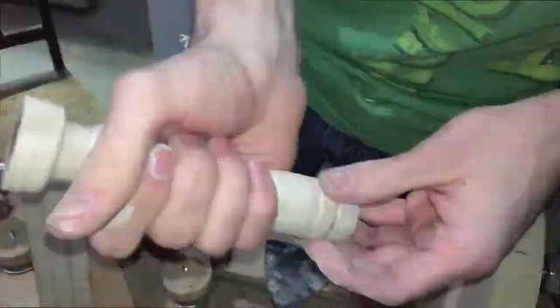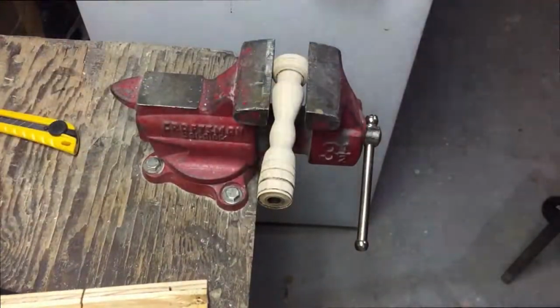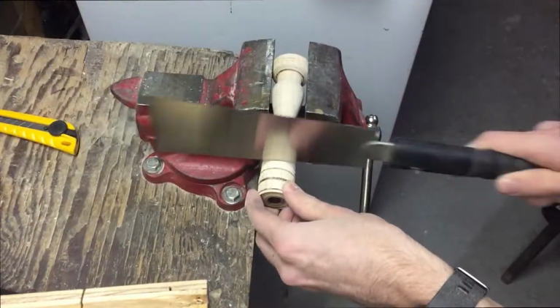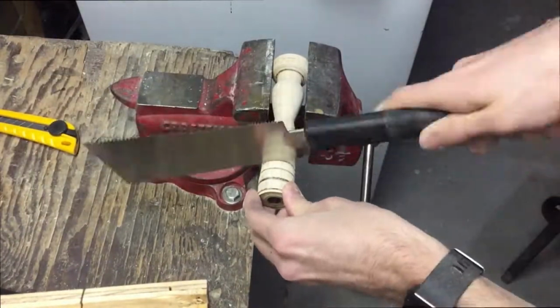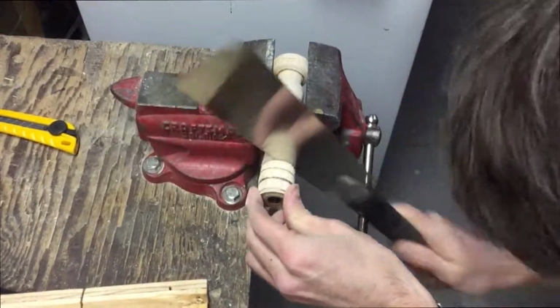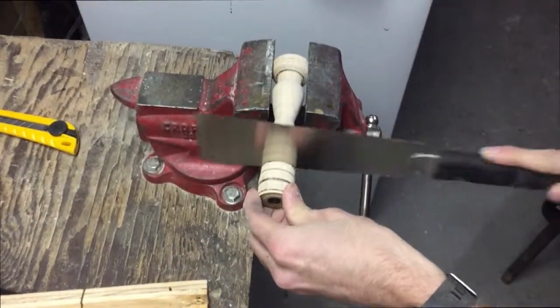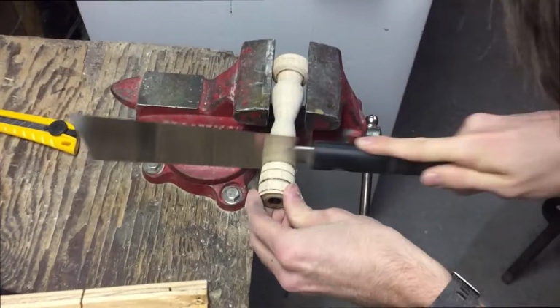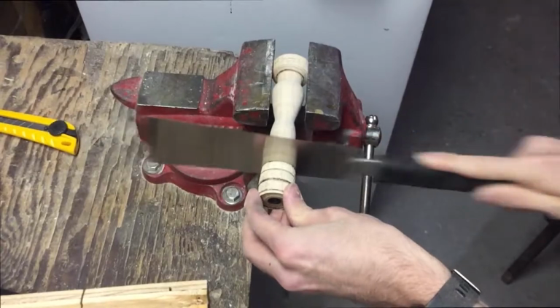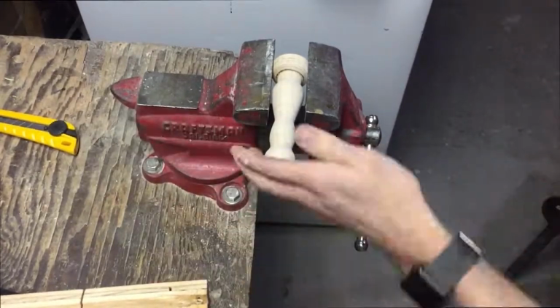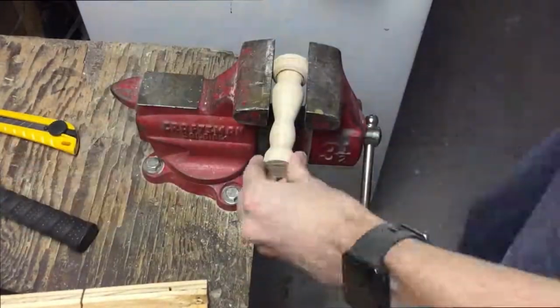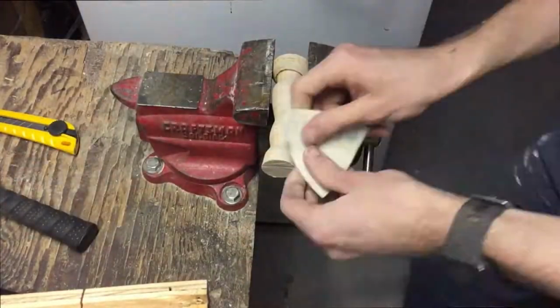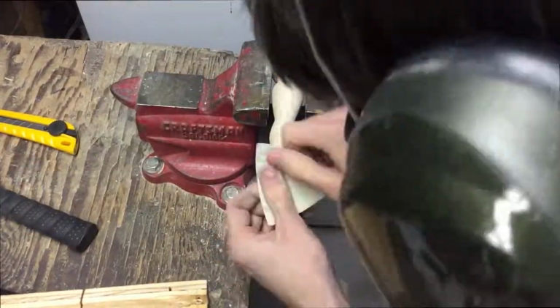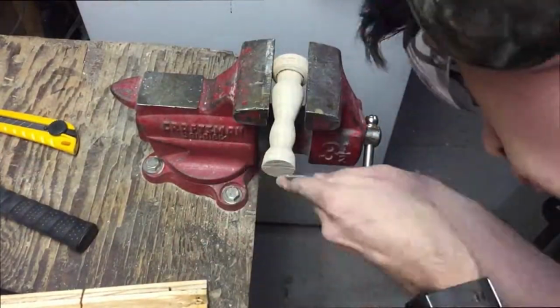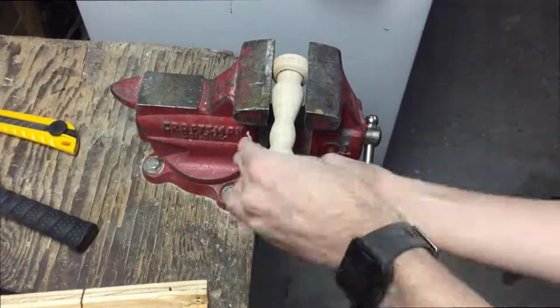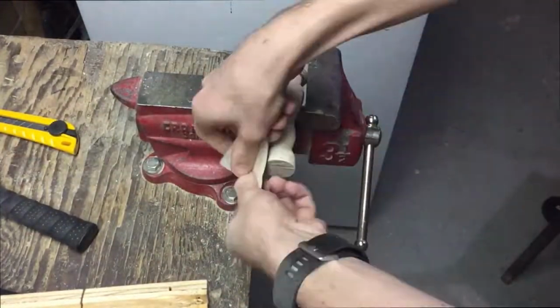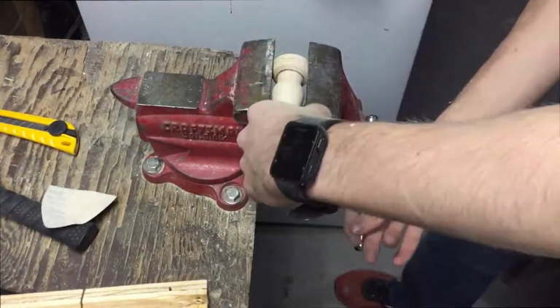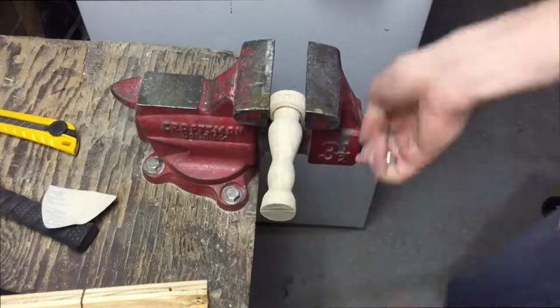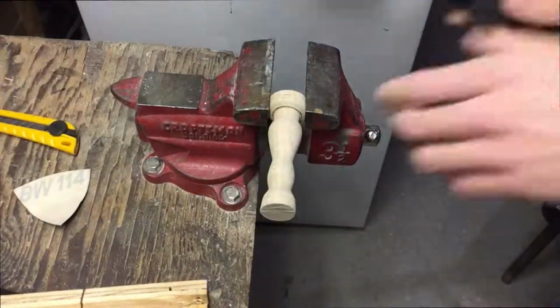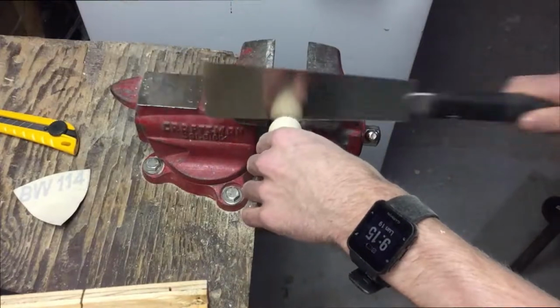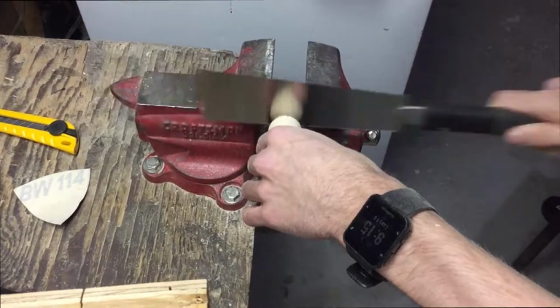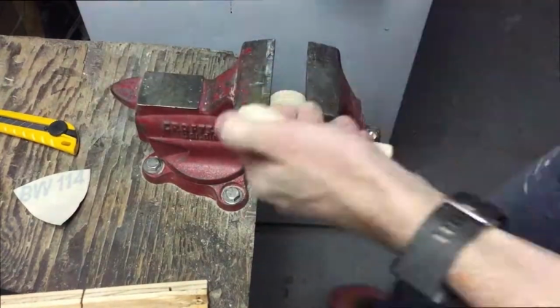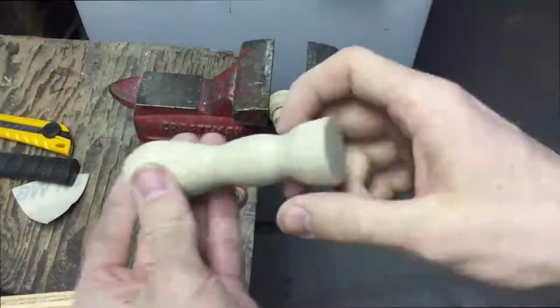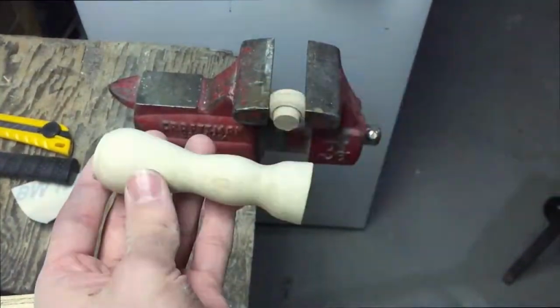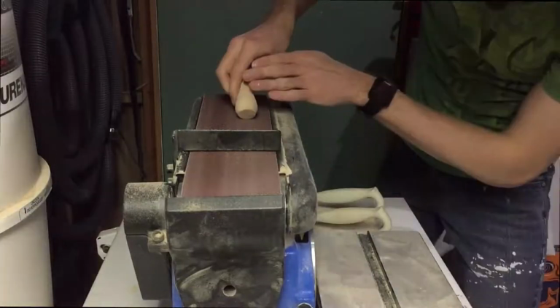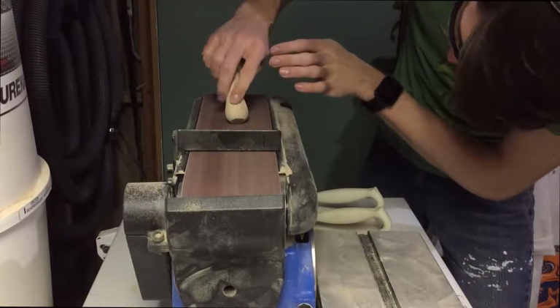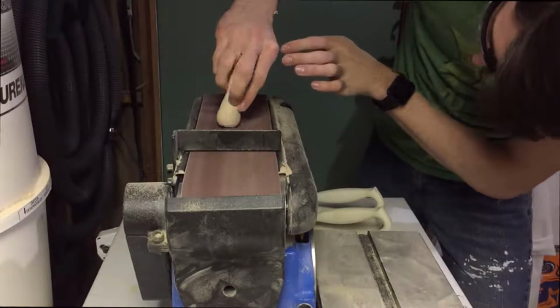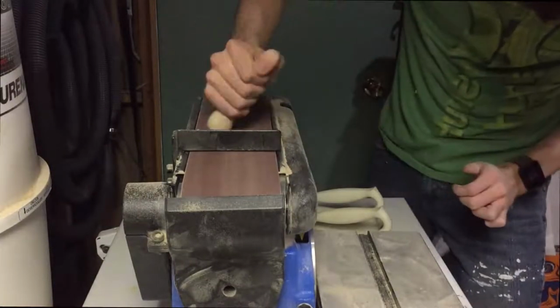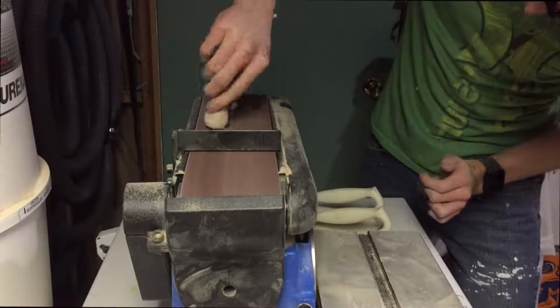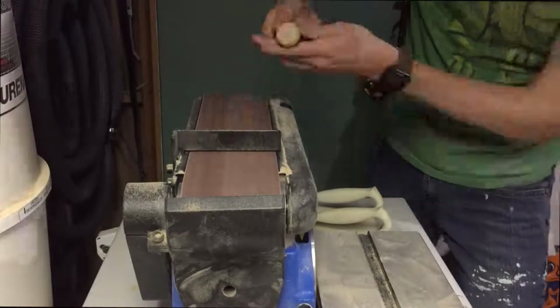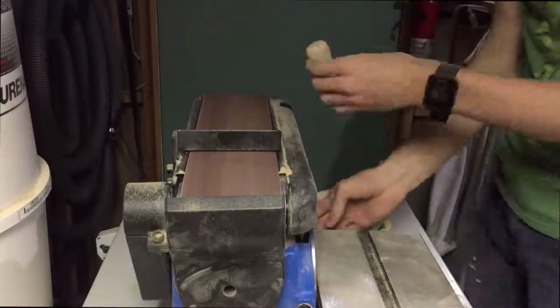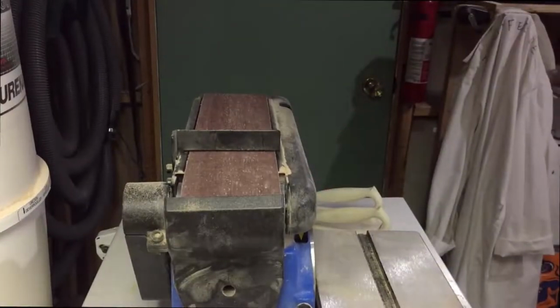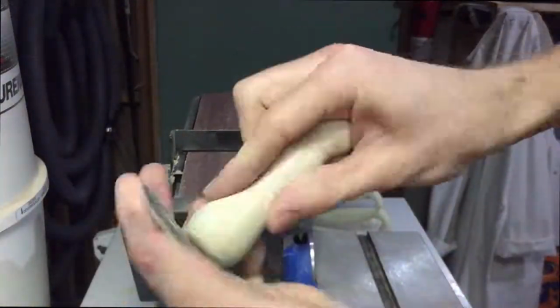When everything was carved and sanded, I removed the excess material using a hand saw, belt sander, and some fine sandpaper.